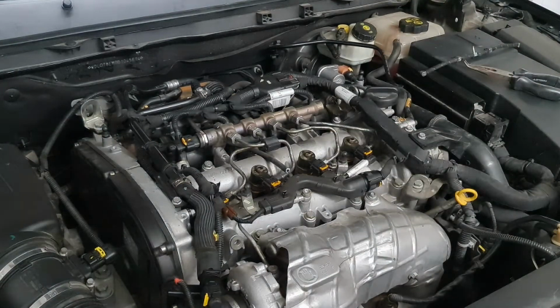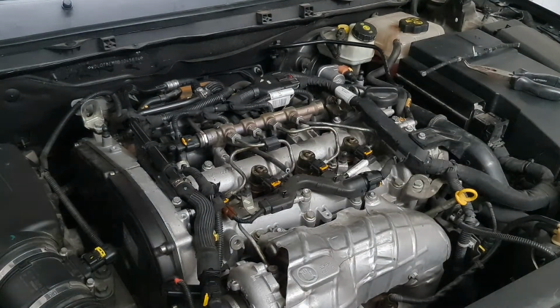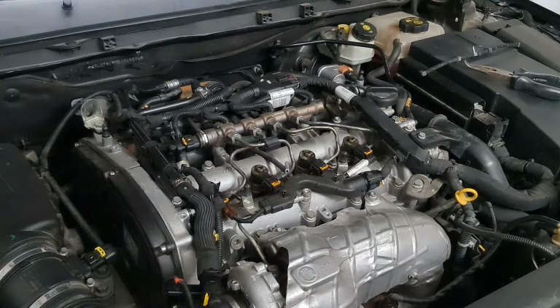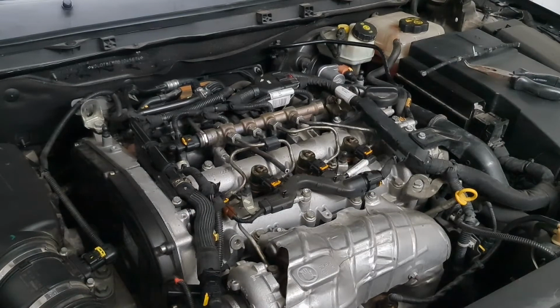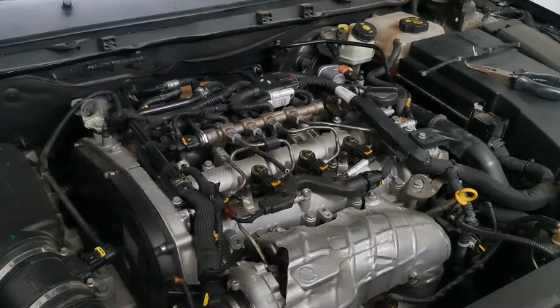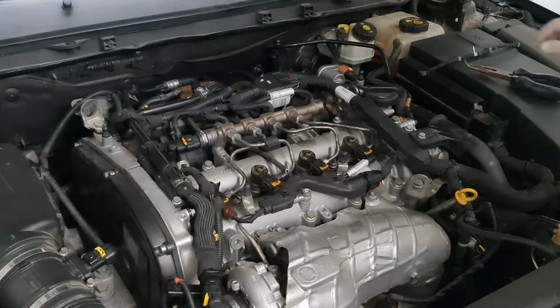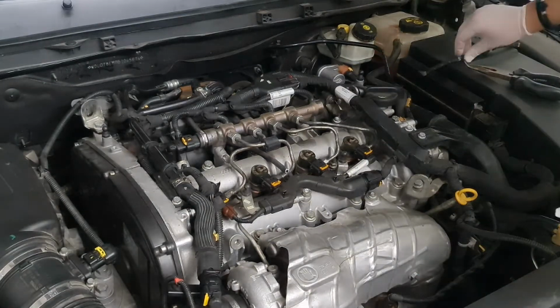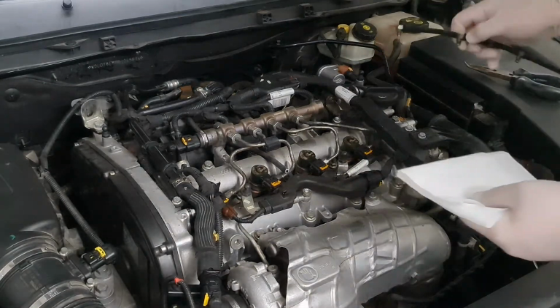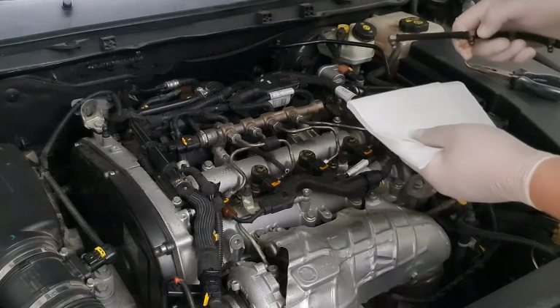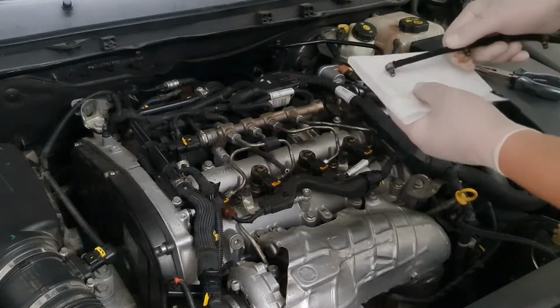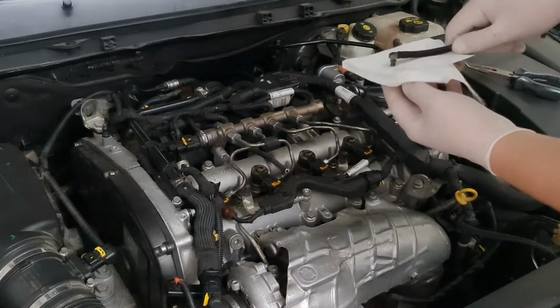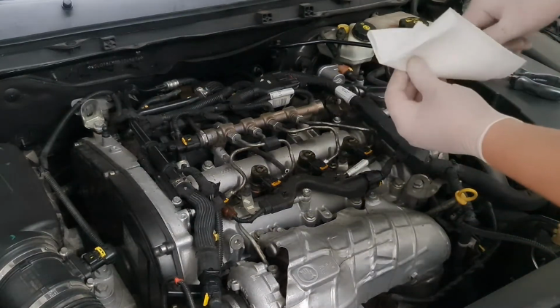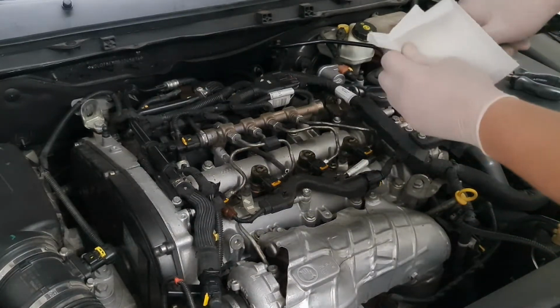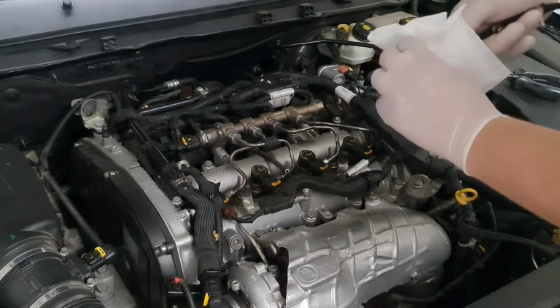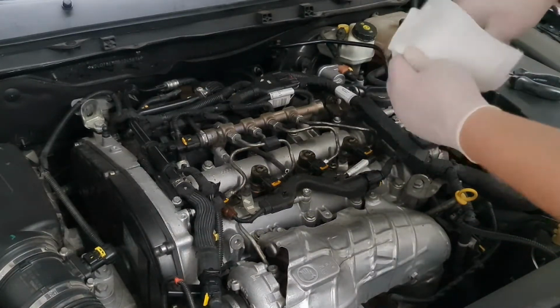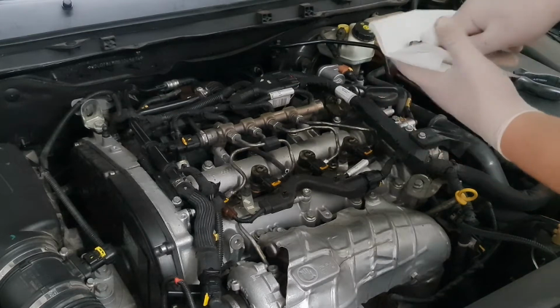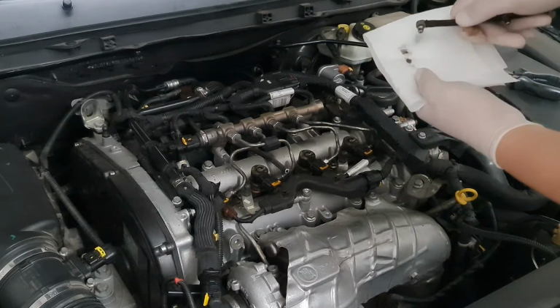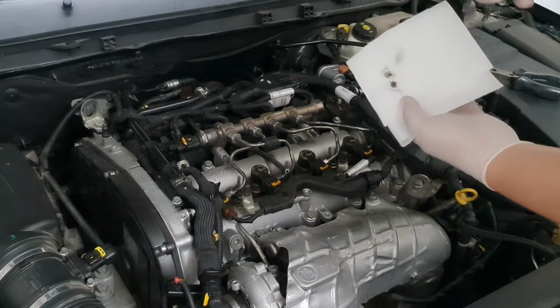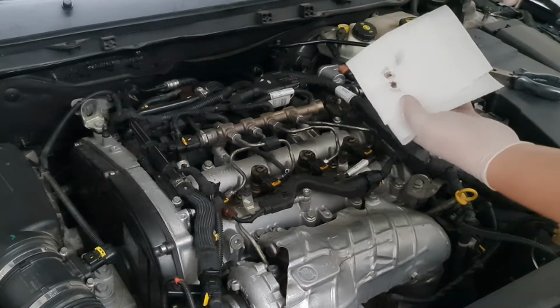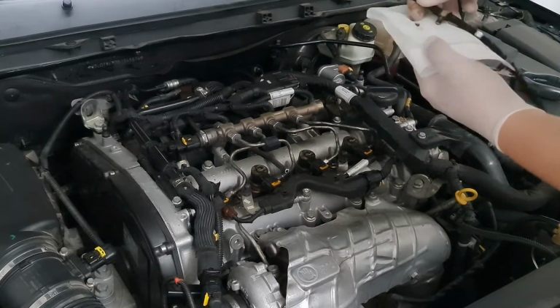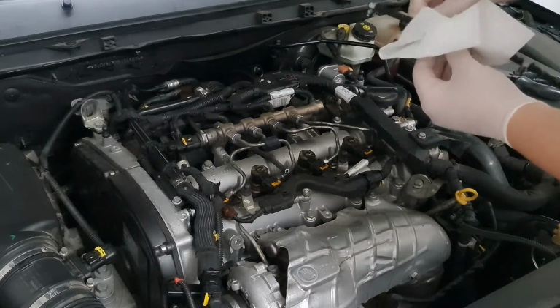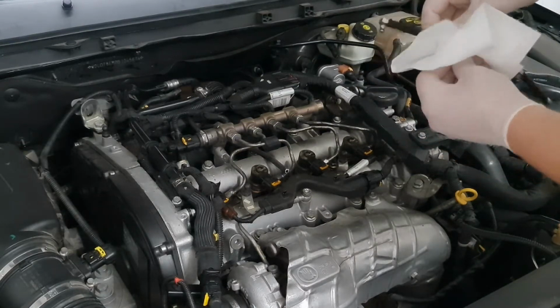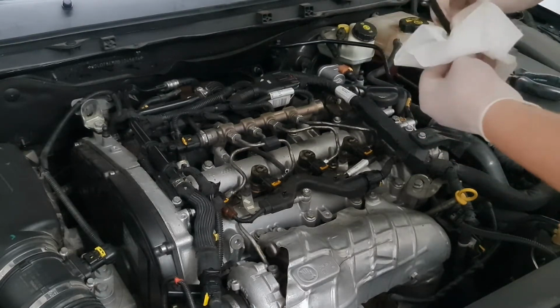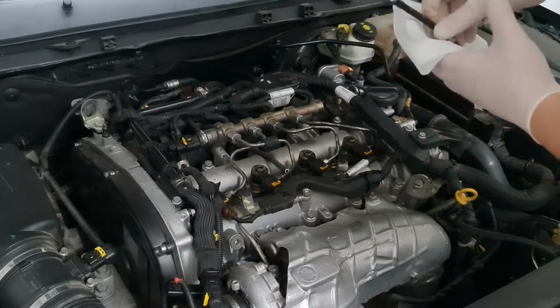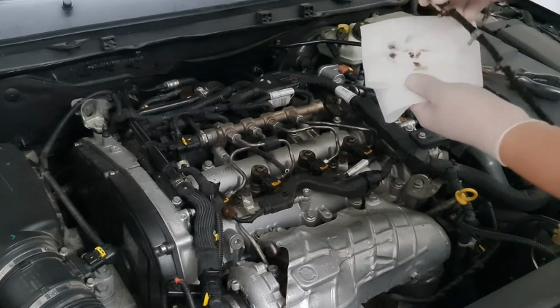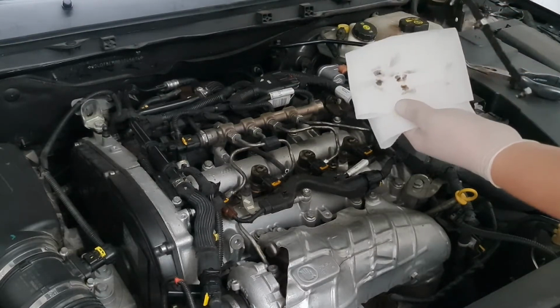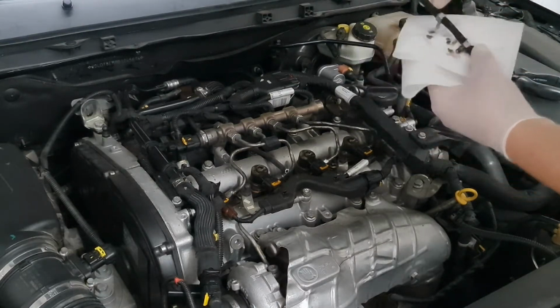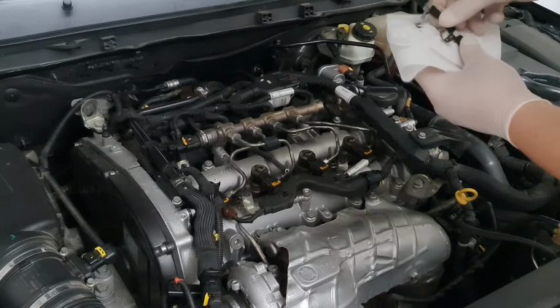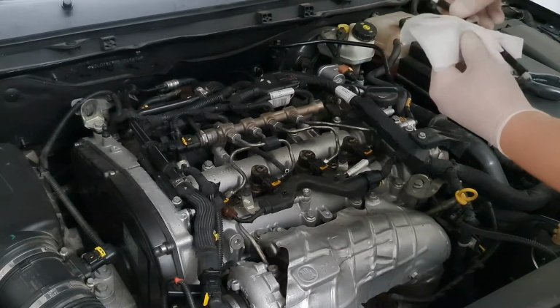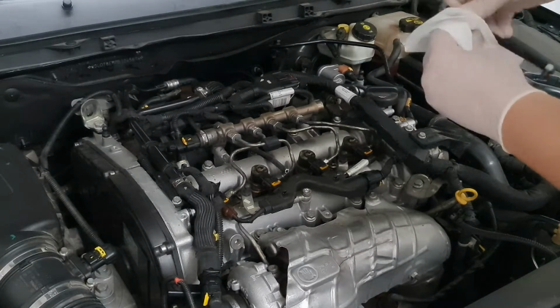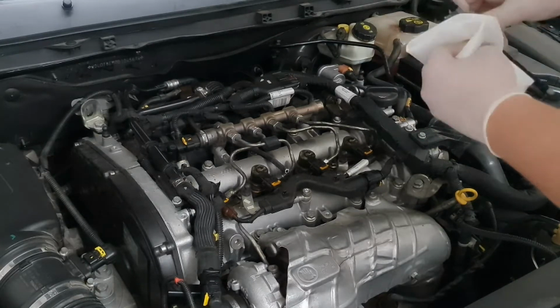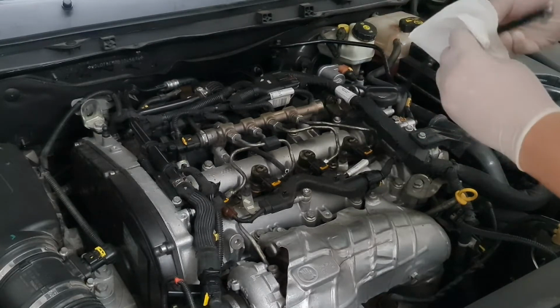So, this means that the reading will be 19. As you can see, there is a little bit of dirt in the overflow connector. The plan is to check the overflow fuel capacity for each injector.